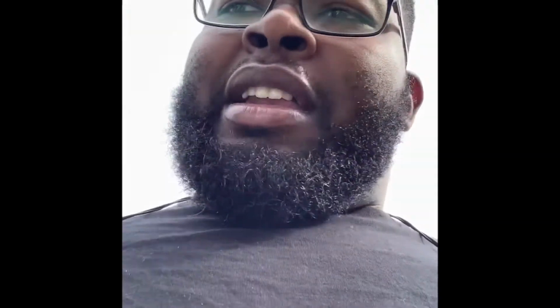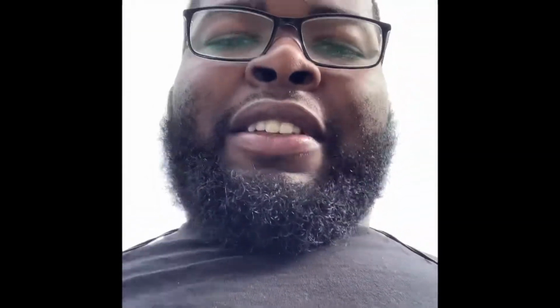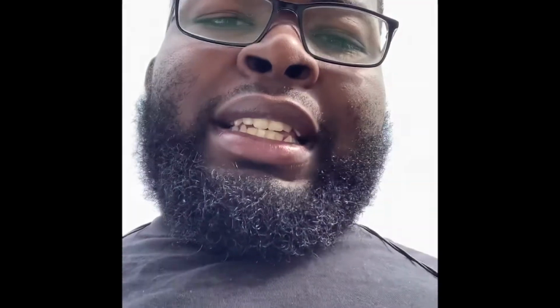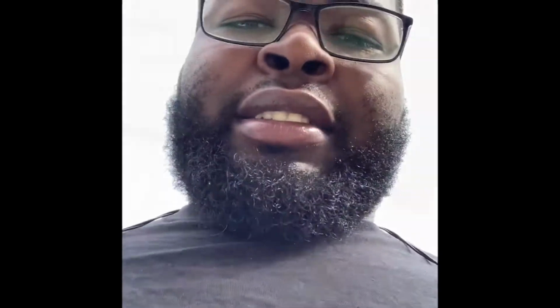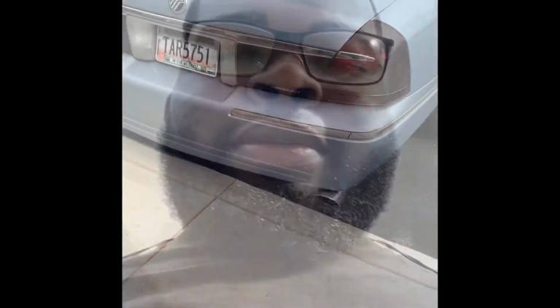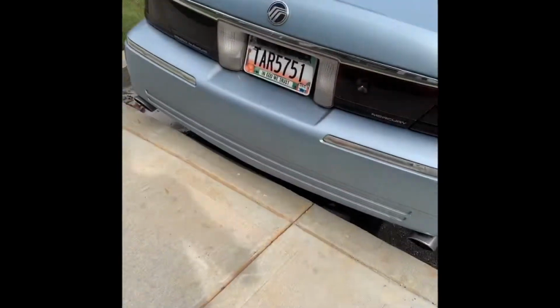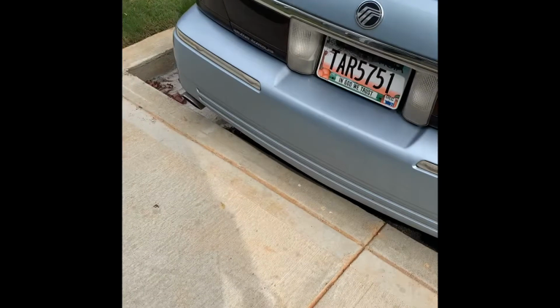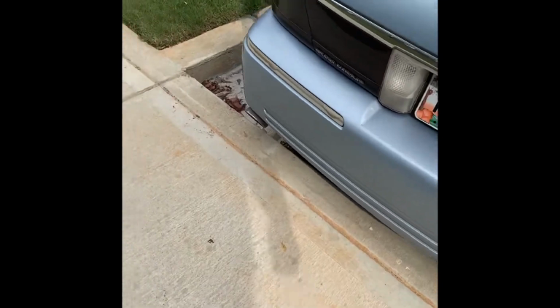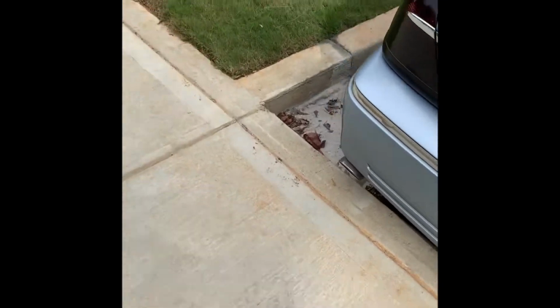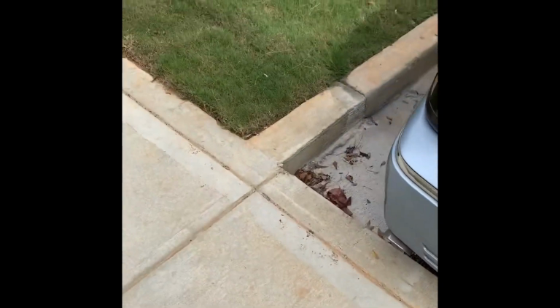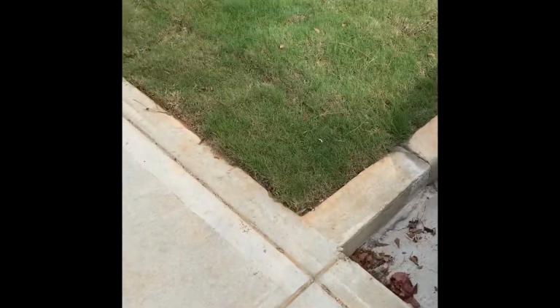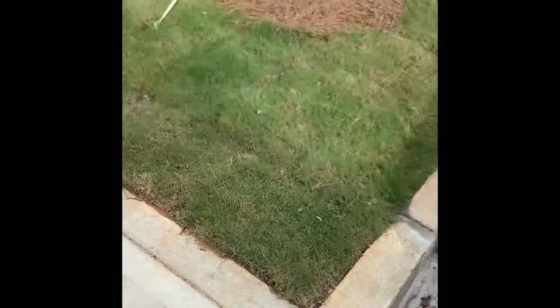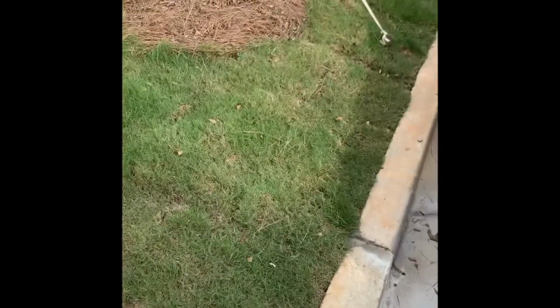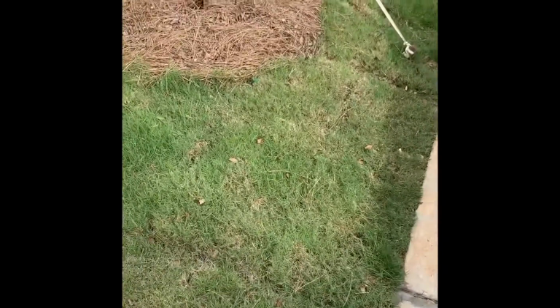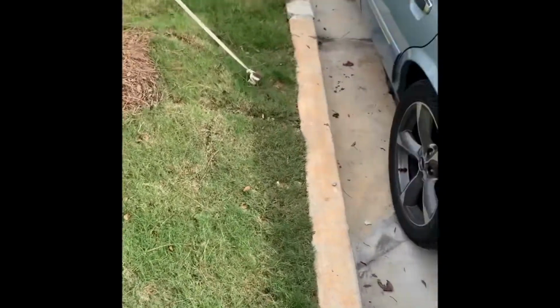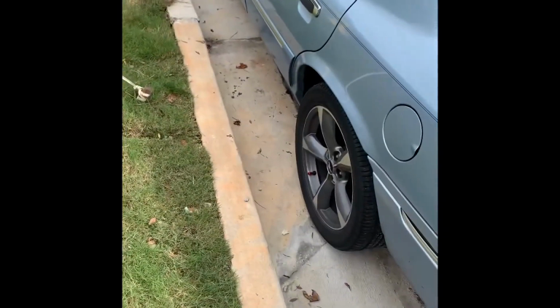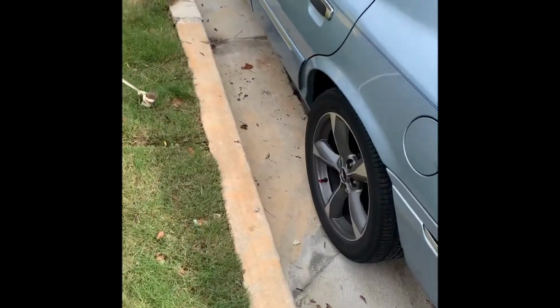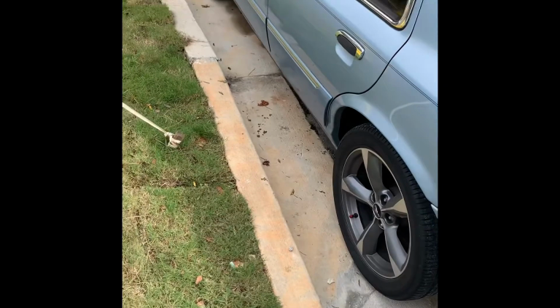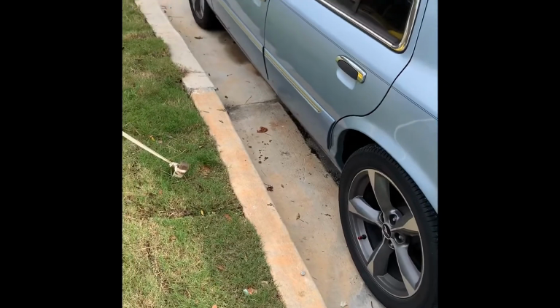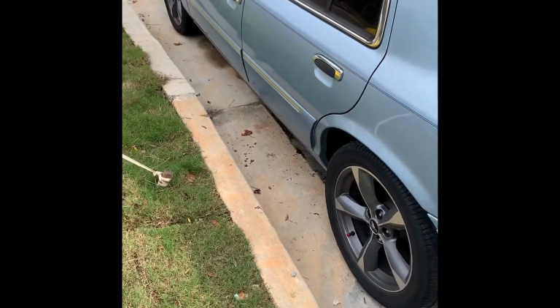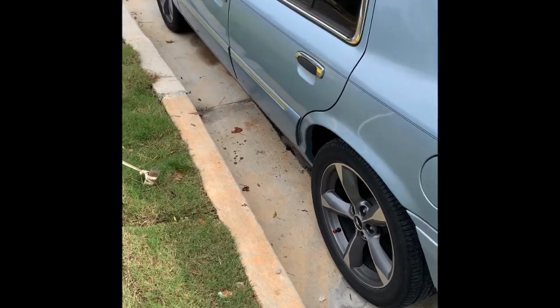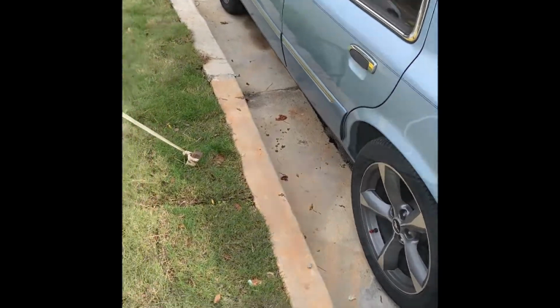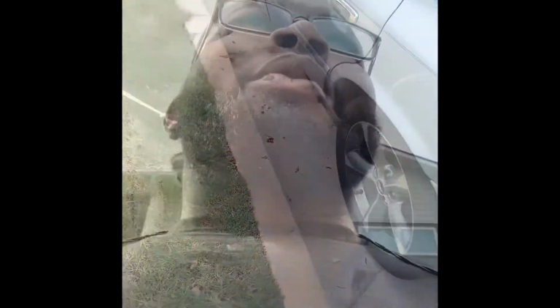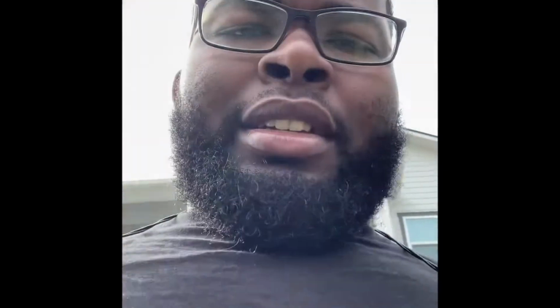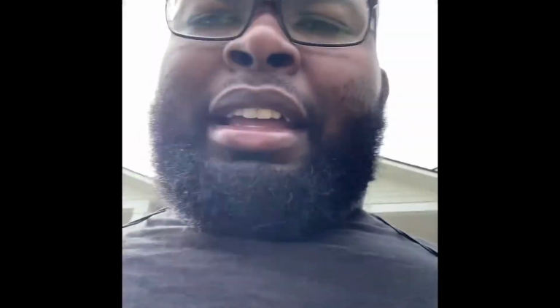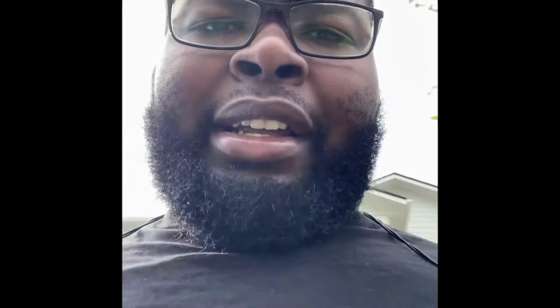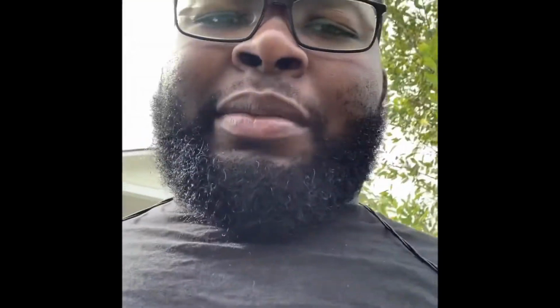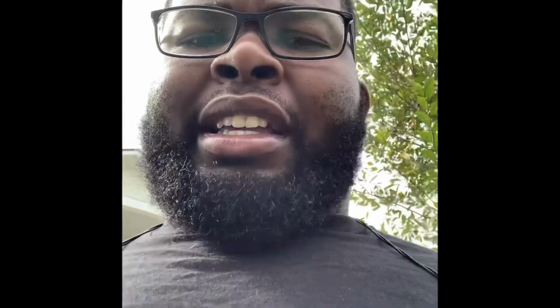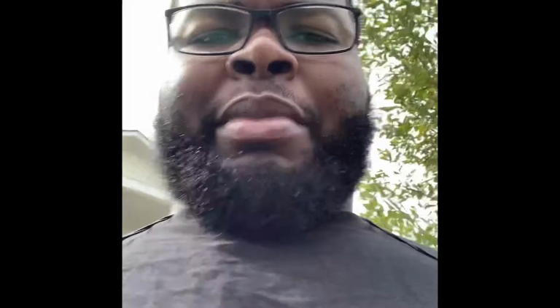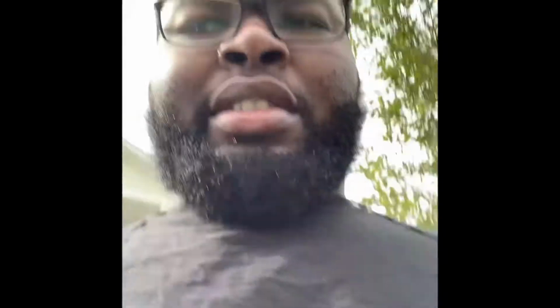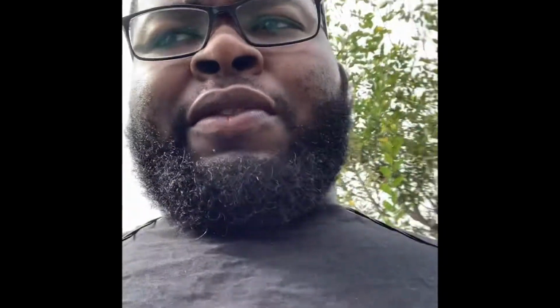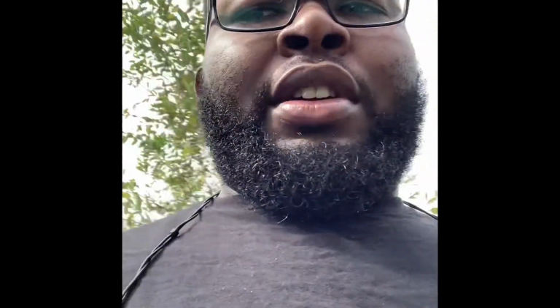I'm thinking about taking the 4.10 gears up. Sounds good and everything. I got it lowered in the front. Going somewhere in the park to try to get y'all a better view of the car.